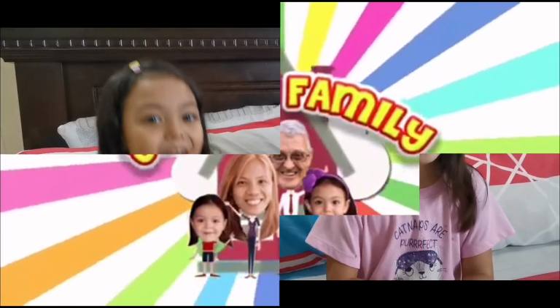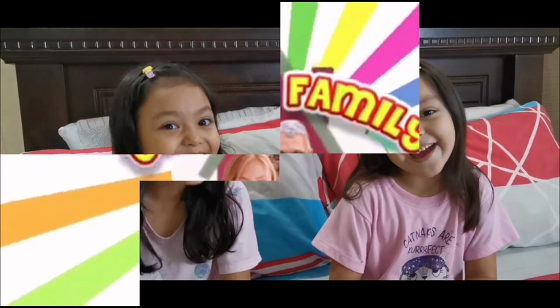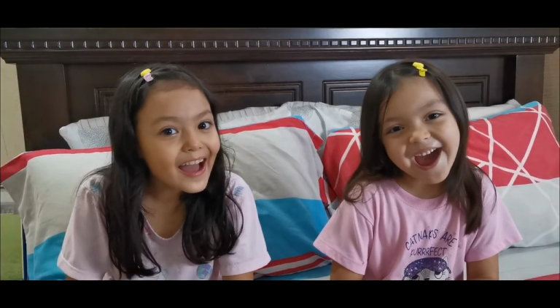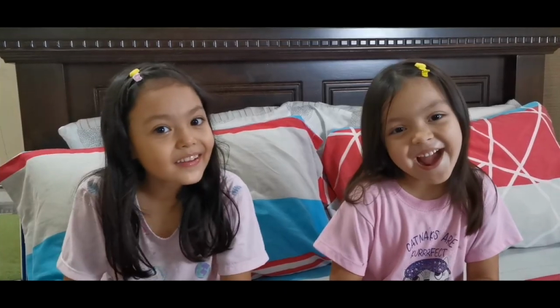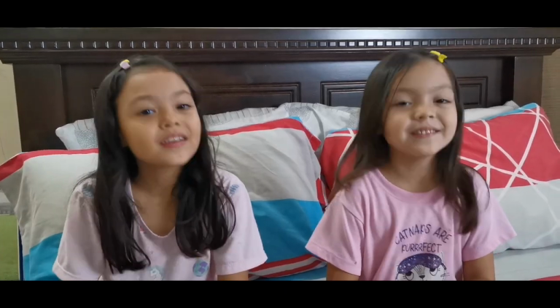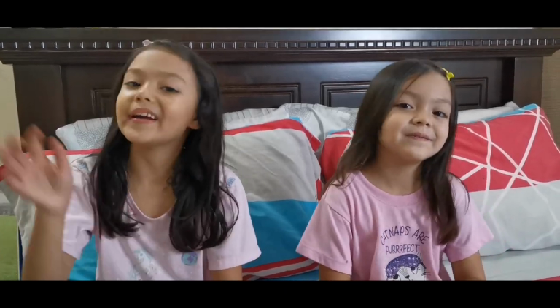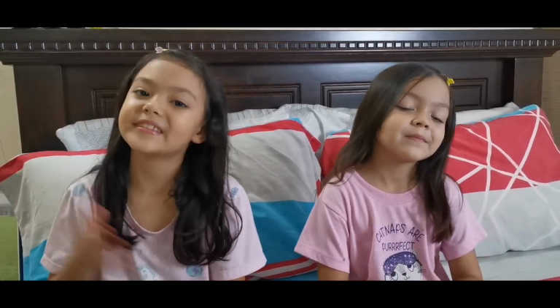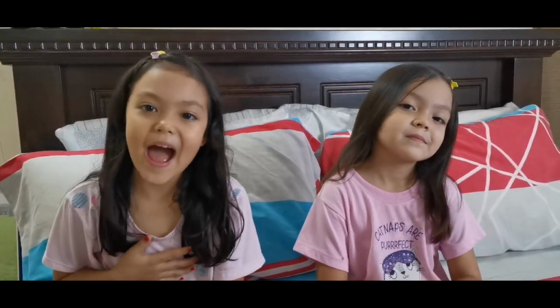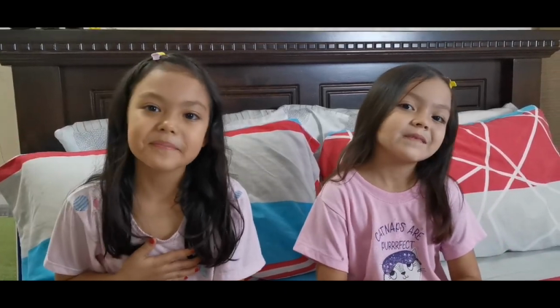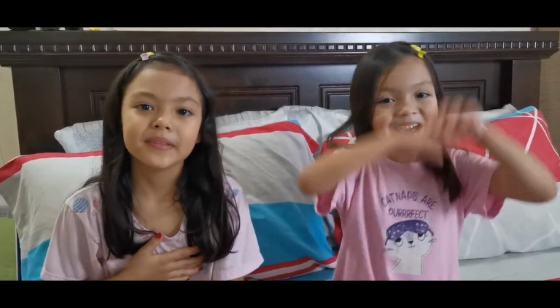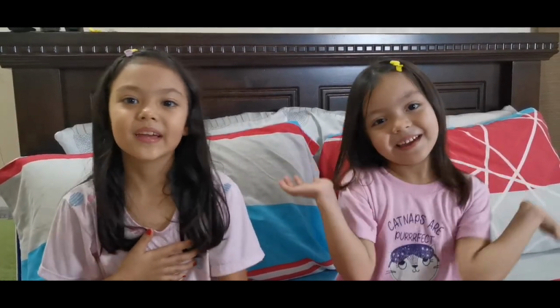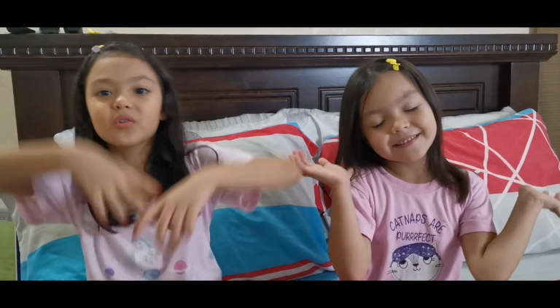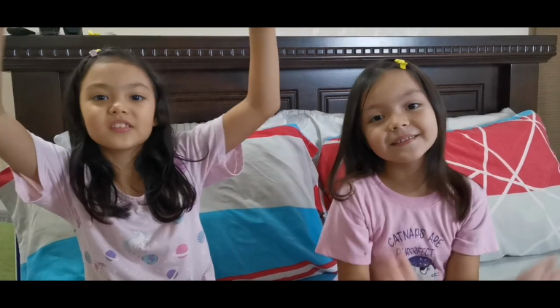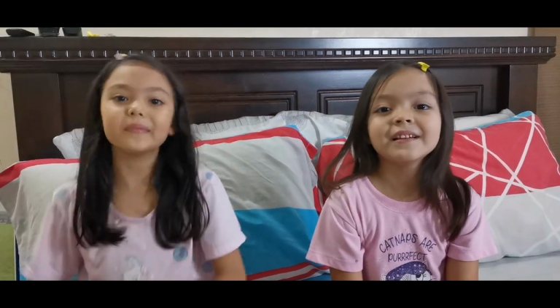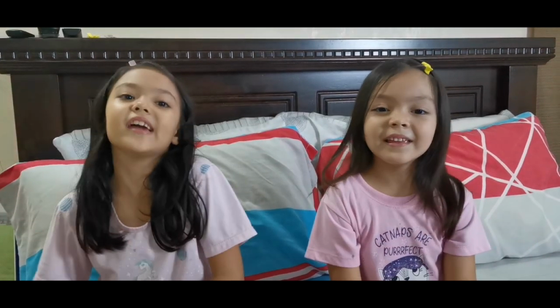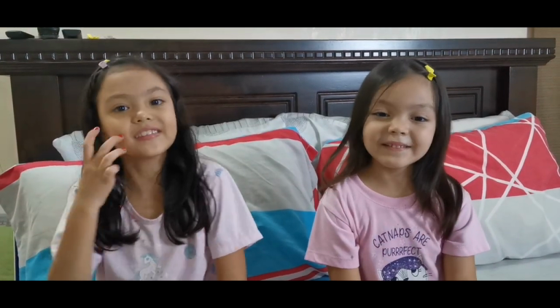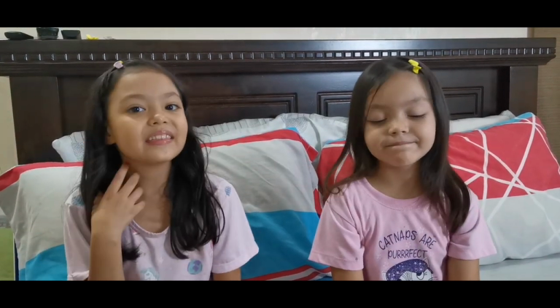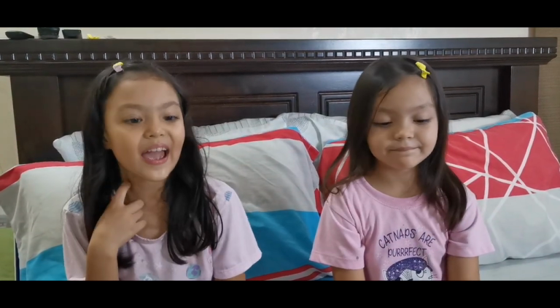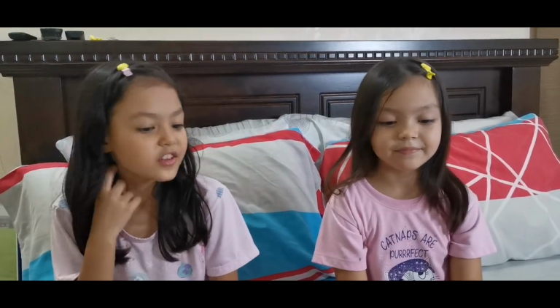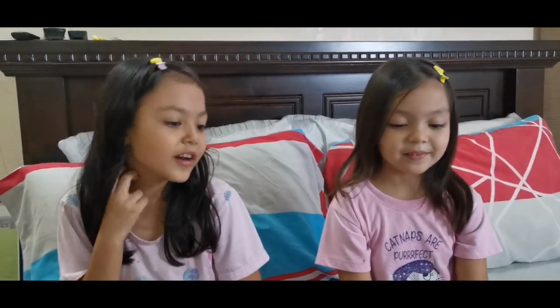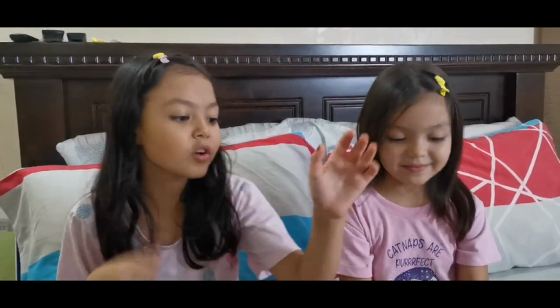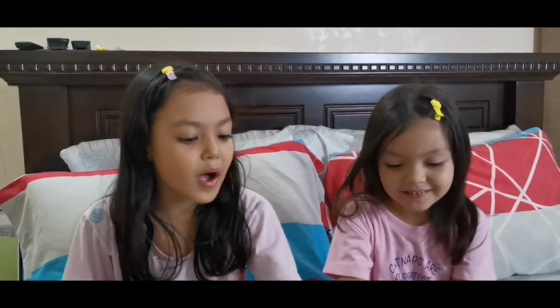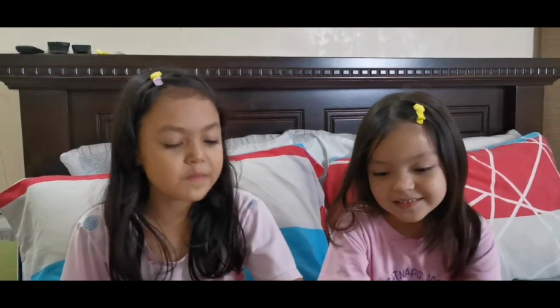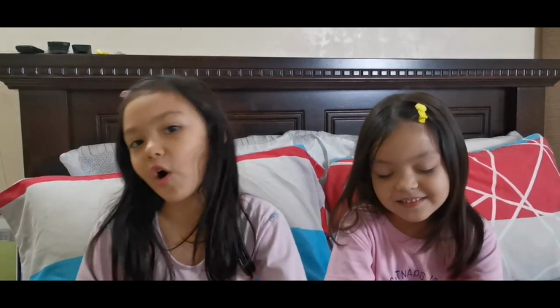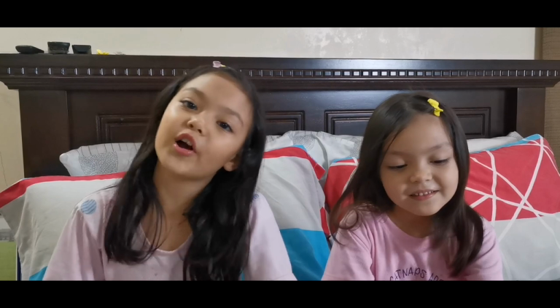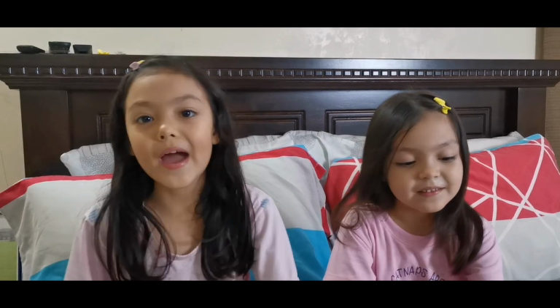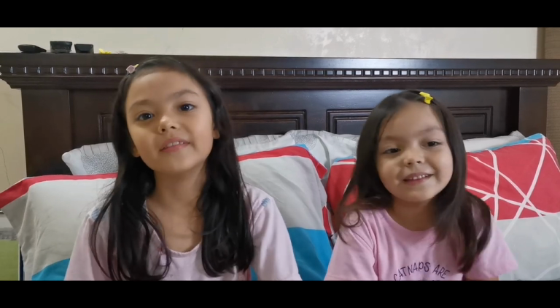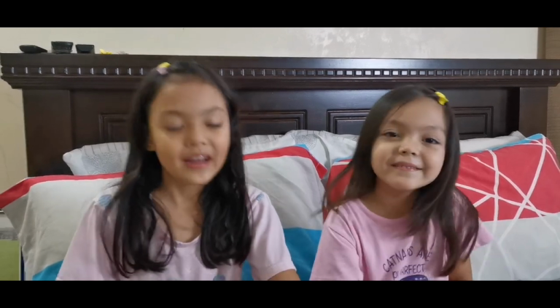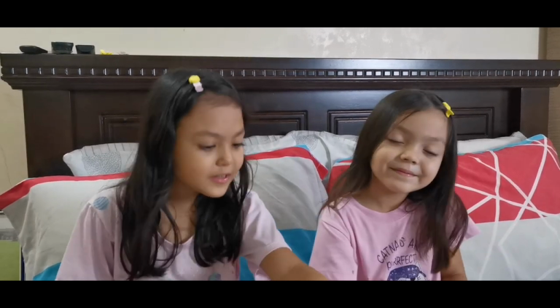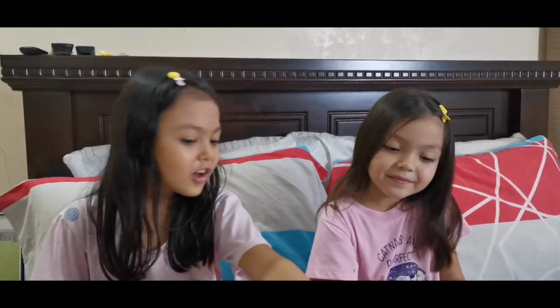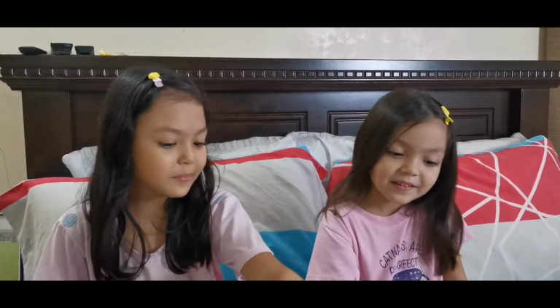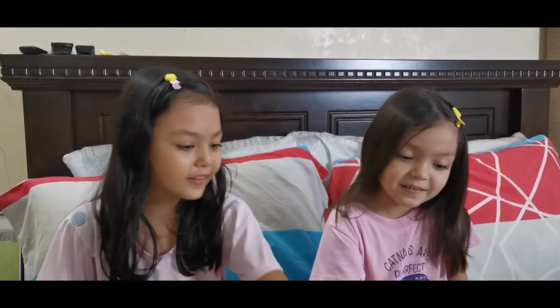Hi guys! My name is Sam. I'm Ingu and family and it's night time. So we're gonna do unboxing before we go to bed. And it's been a long time guys.